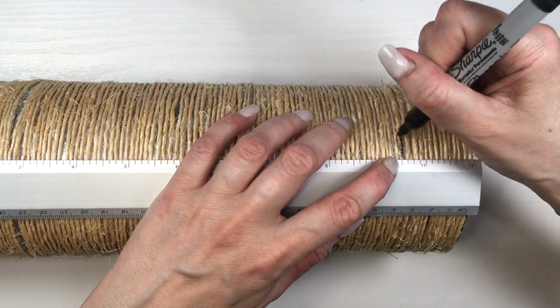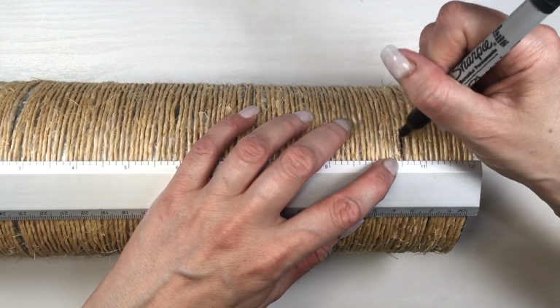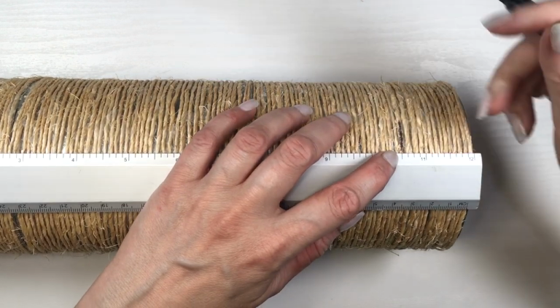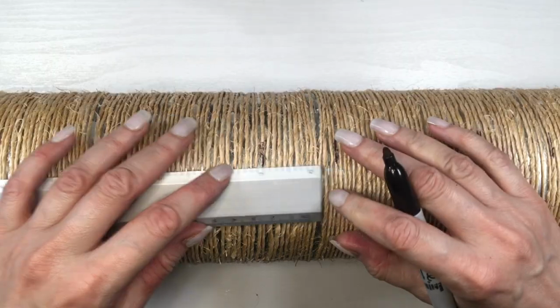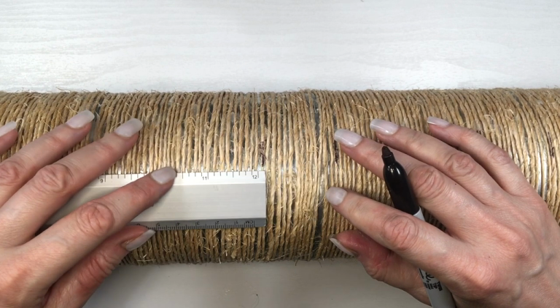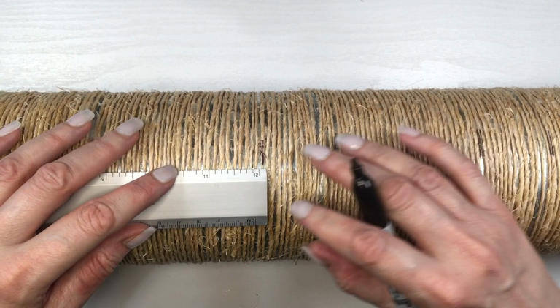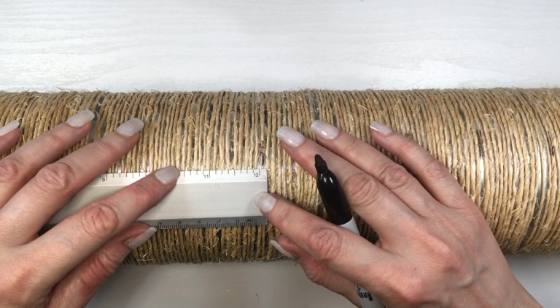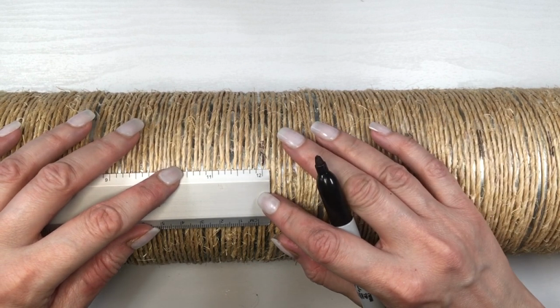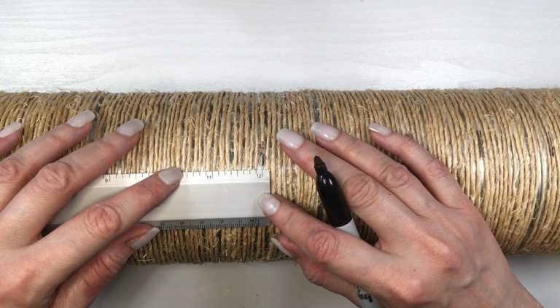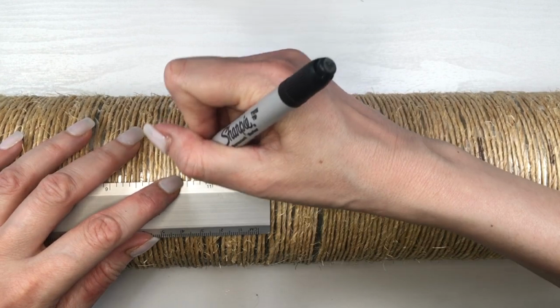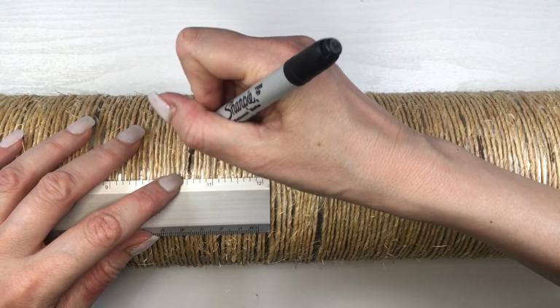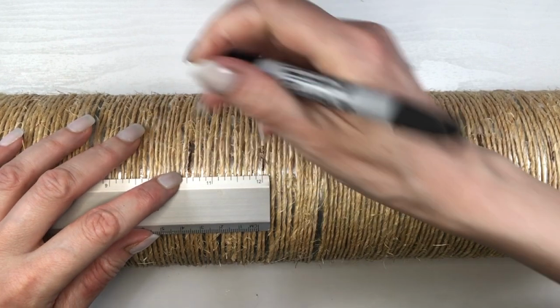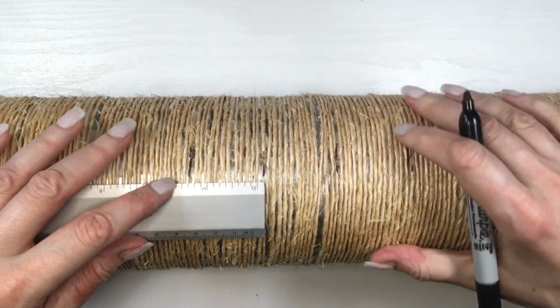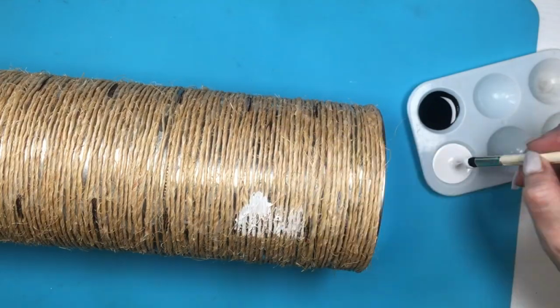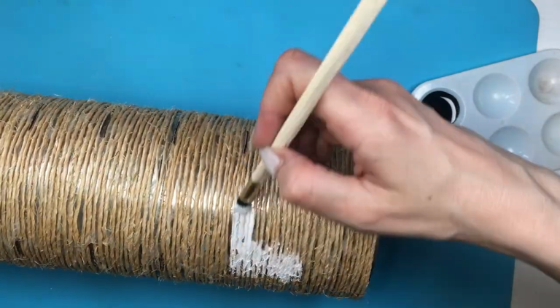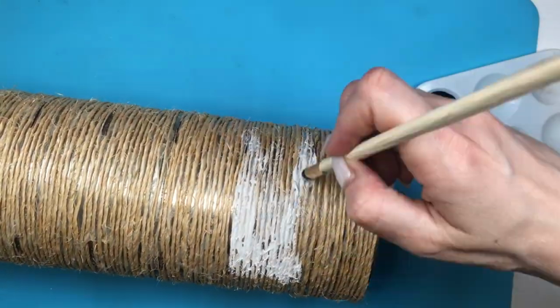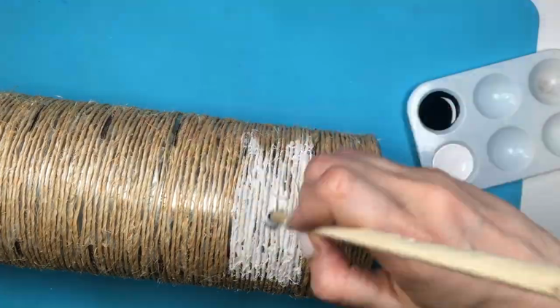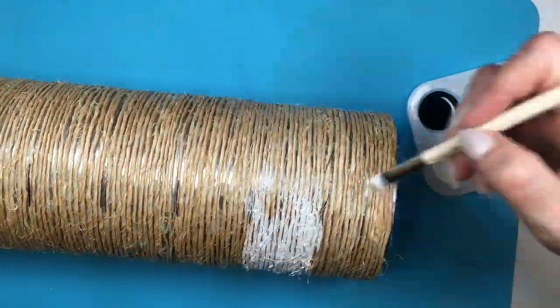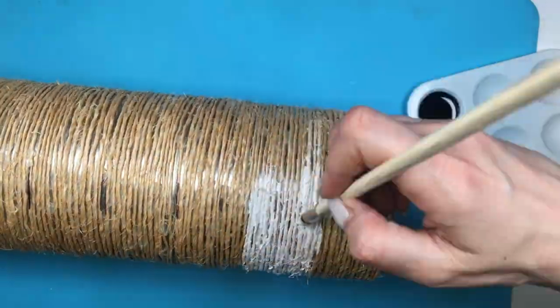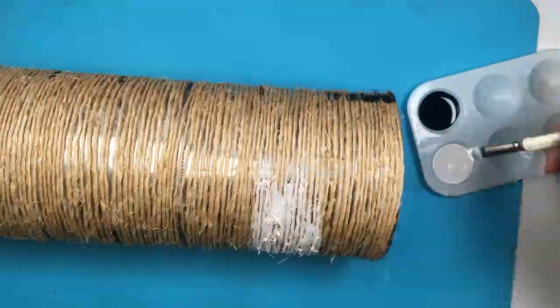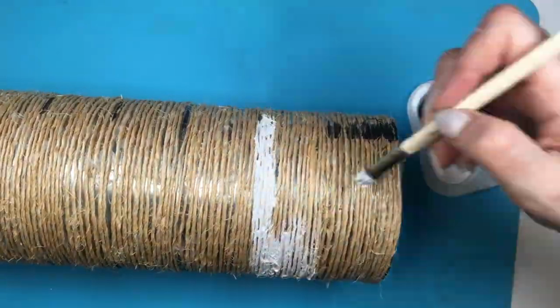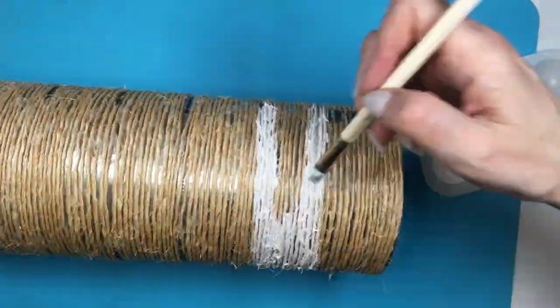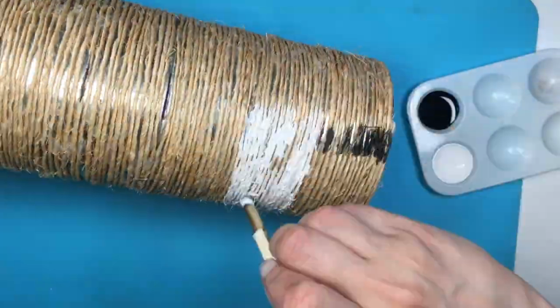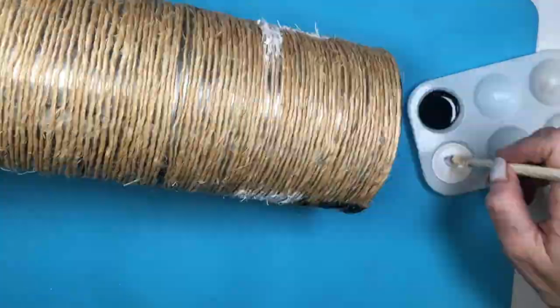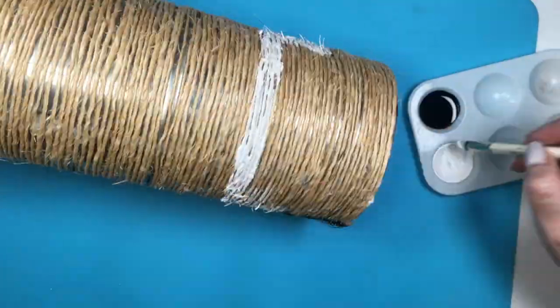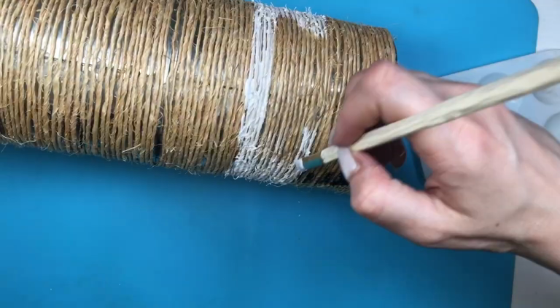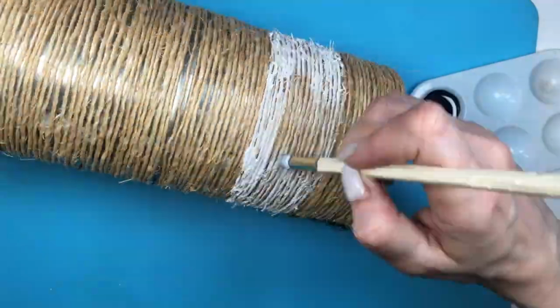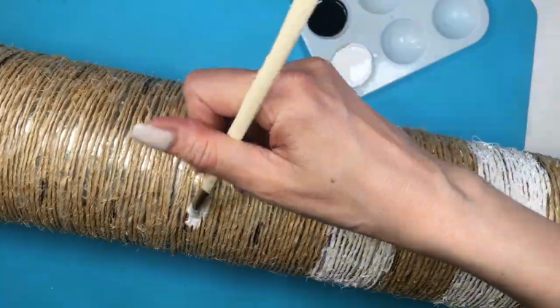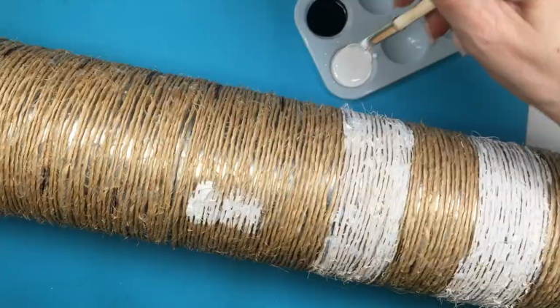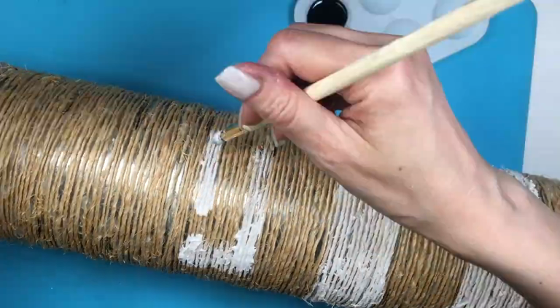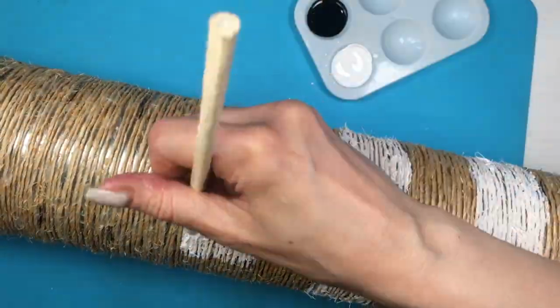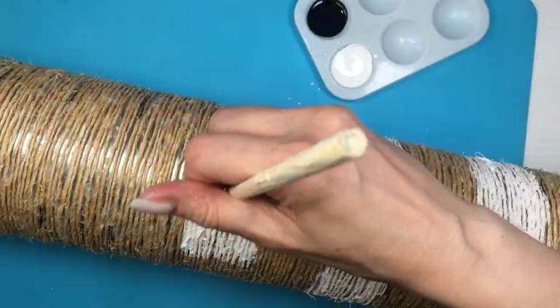Then I'm using my Sharpie and ruler, marking one-and-a-half inches — that's going to be the thickness of each stripe. Then I'll be using black and white acrylic paint.